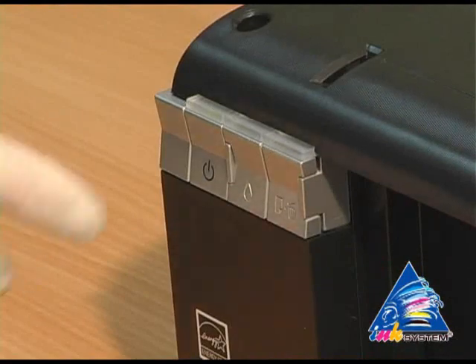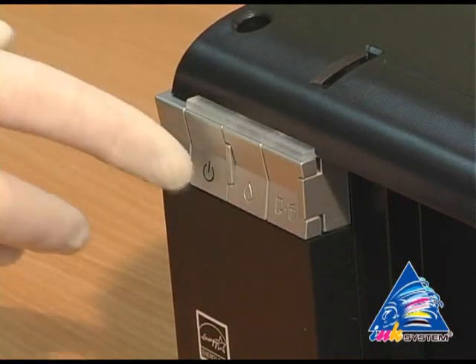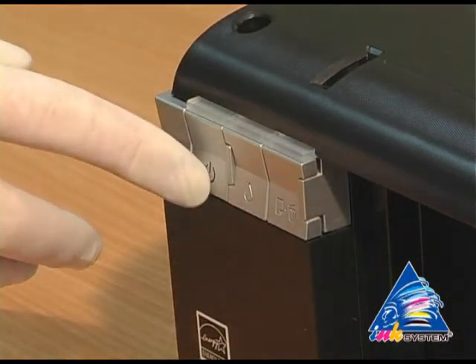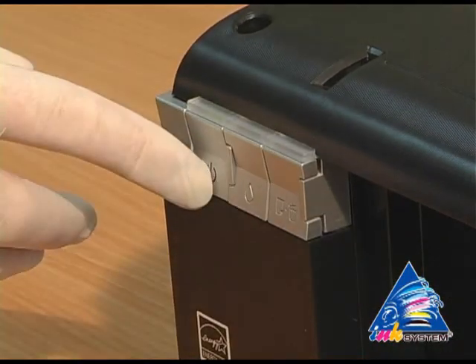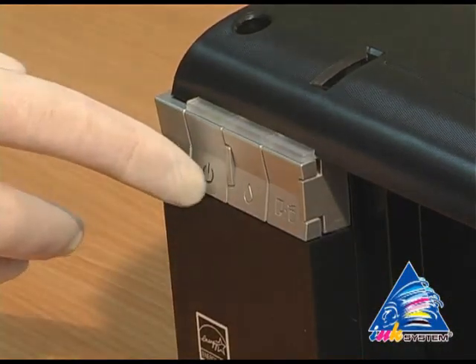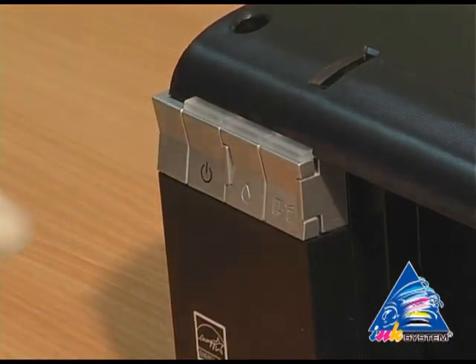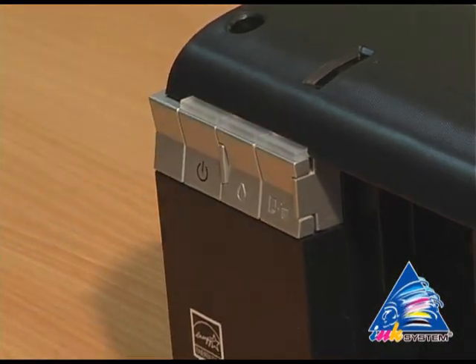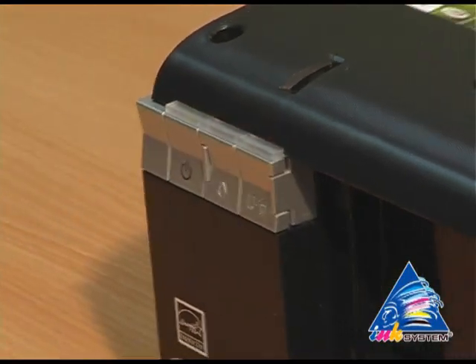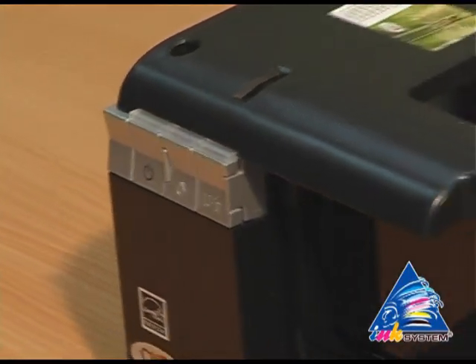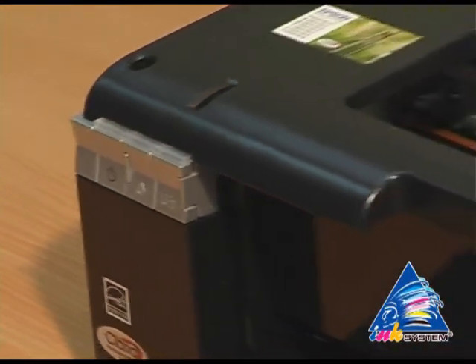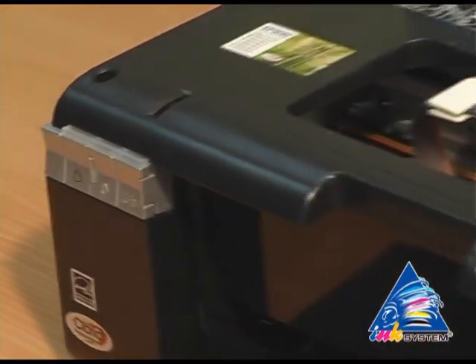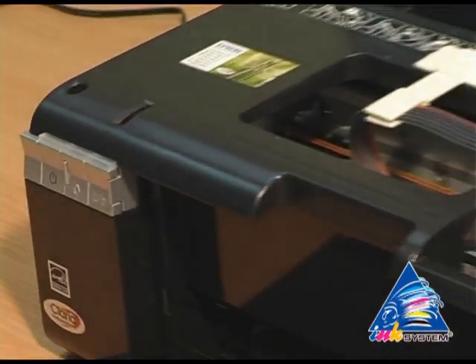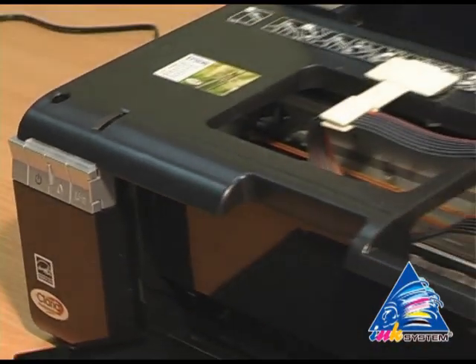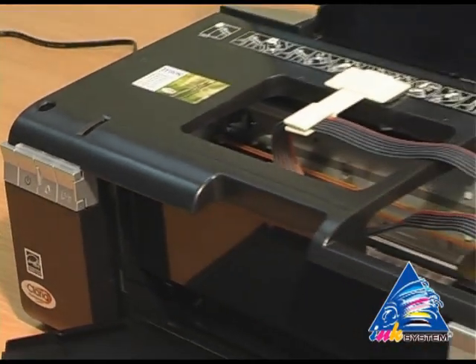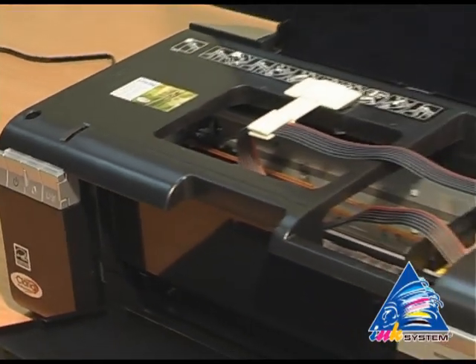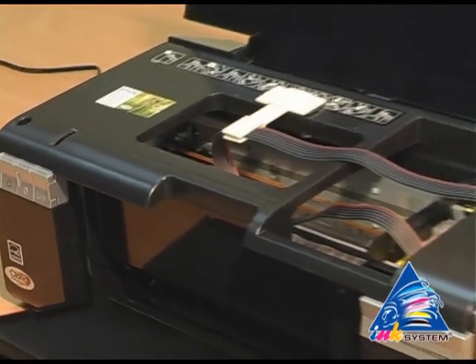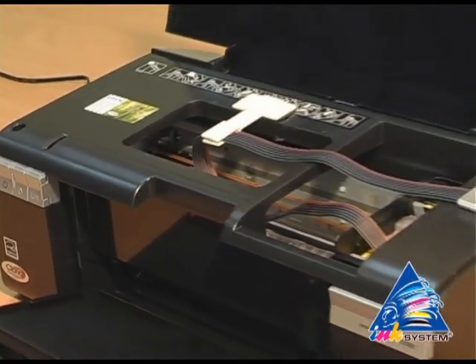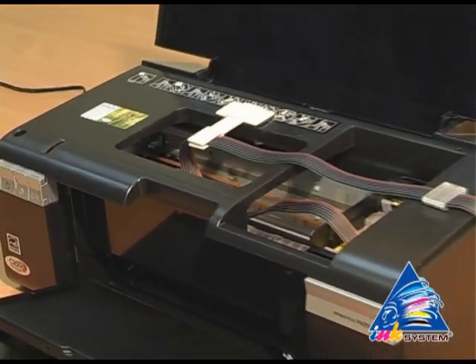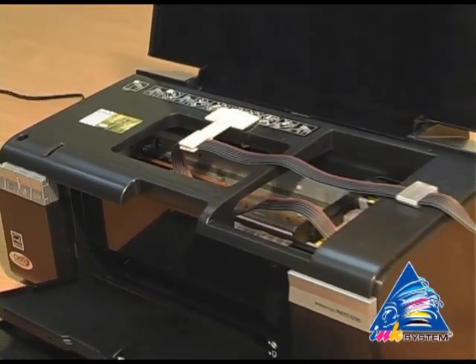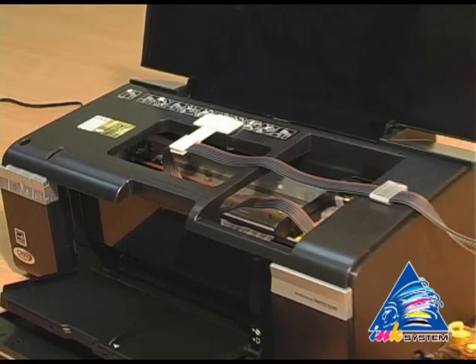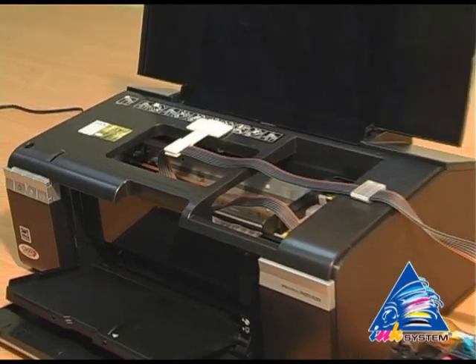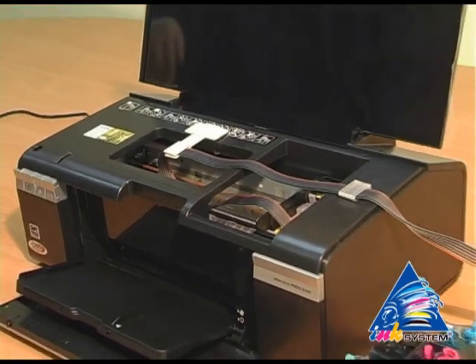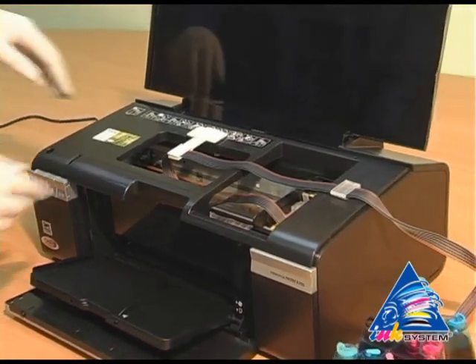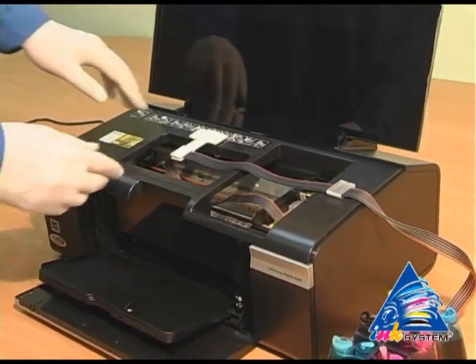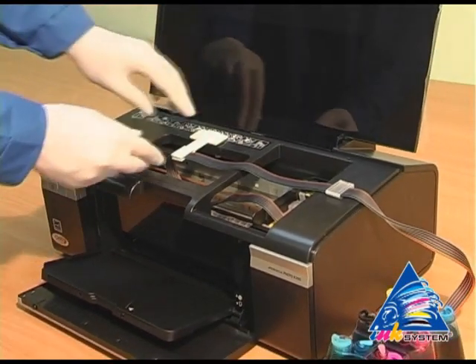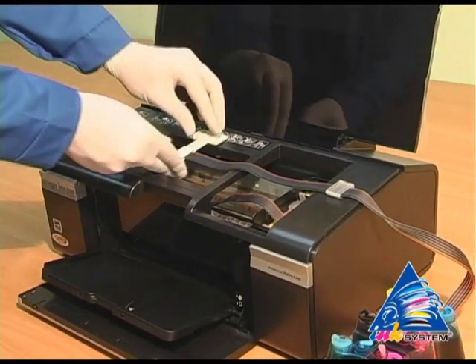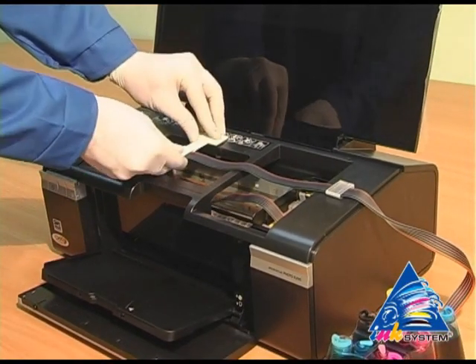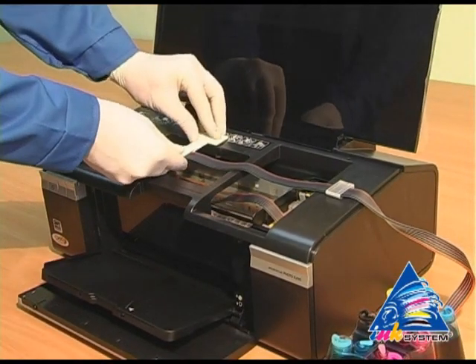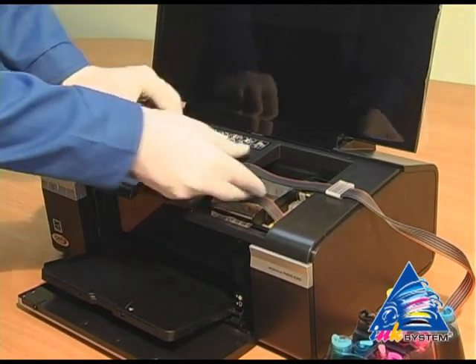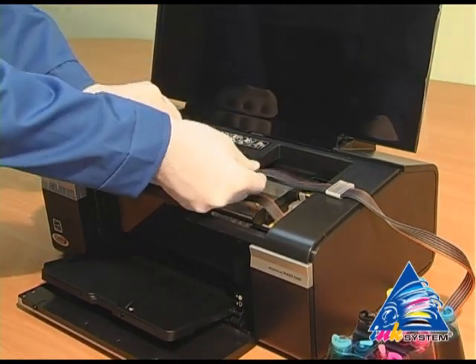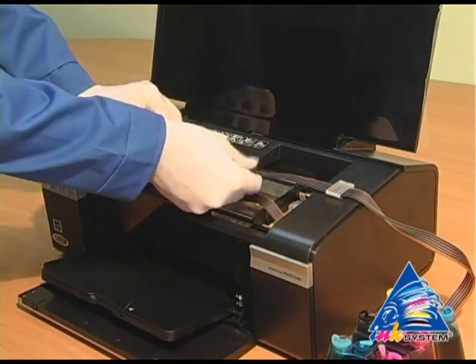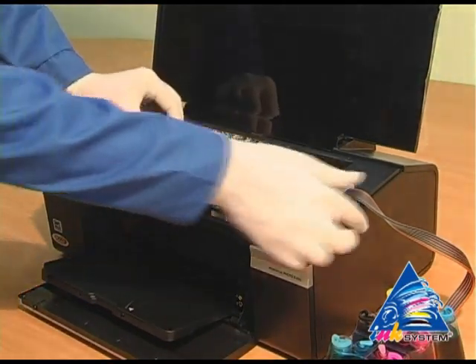Turn off the printer, then check the pipe fixings.